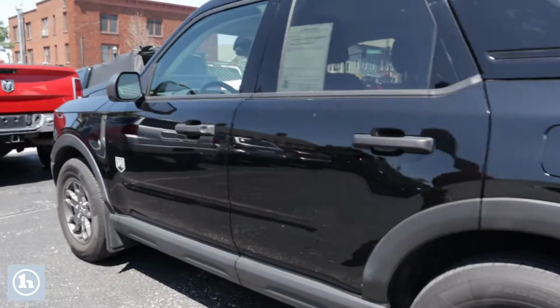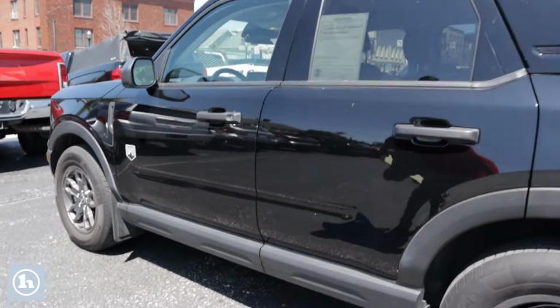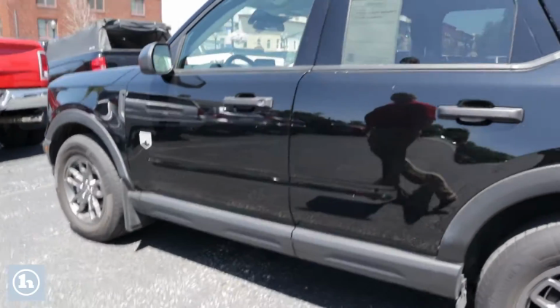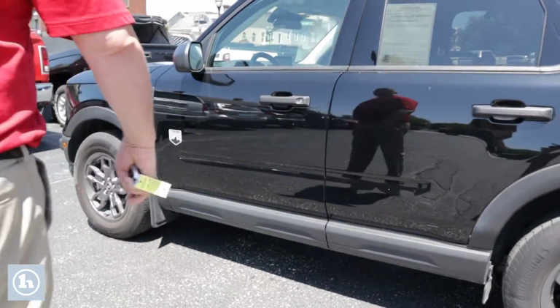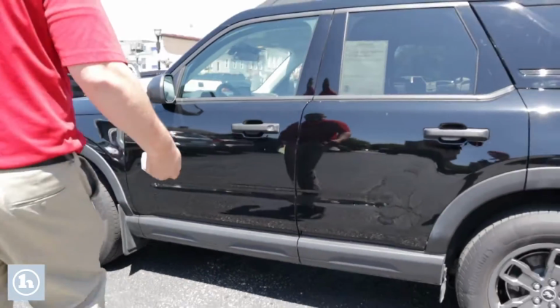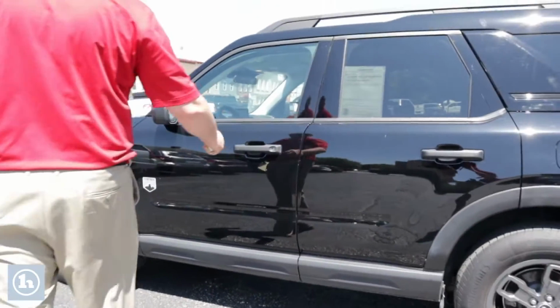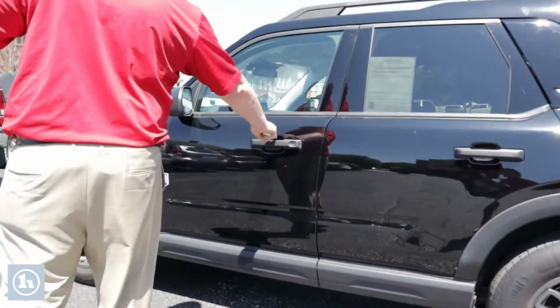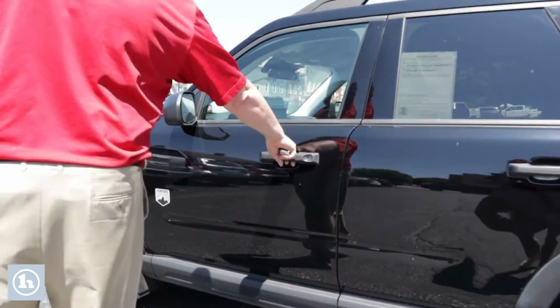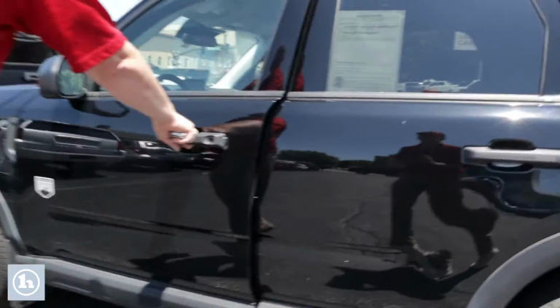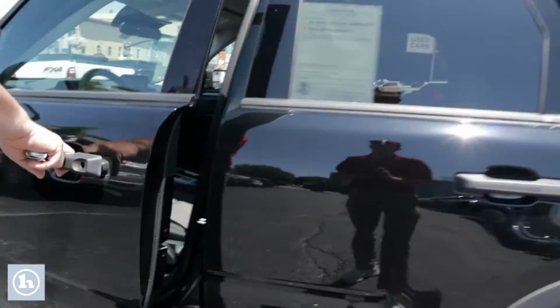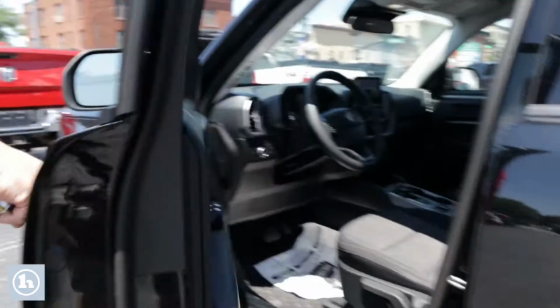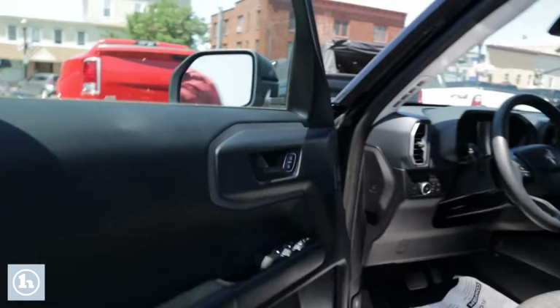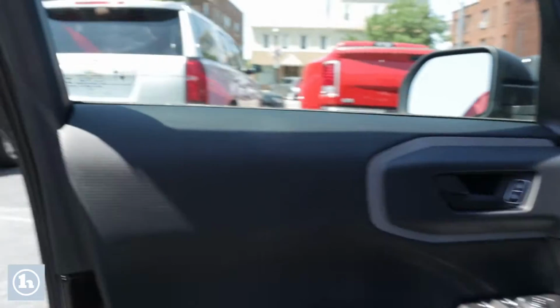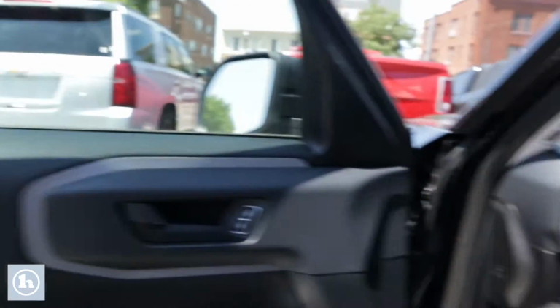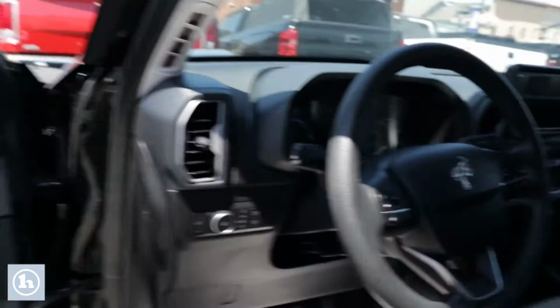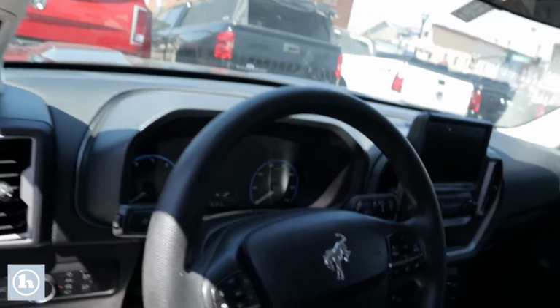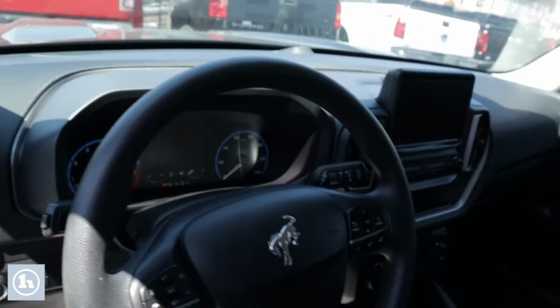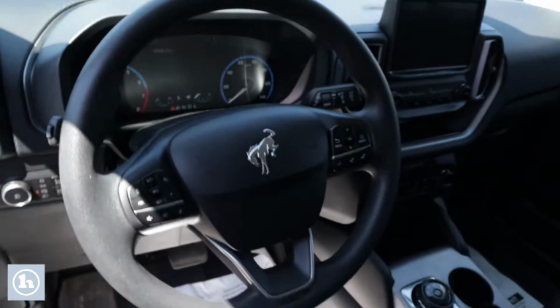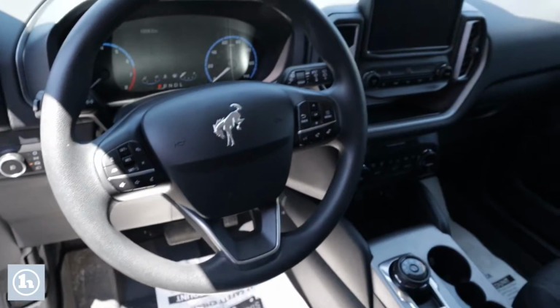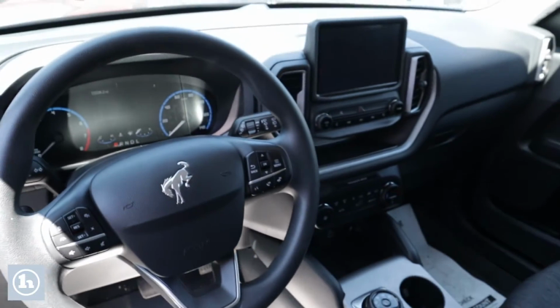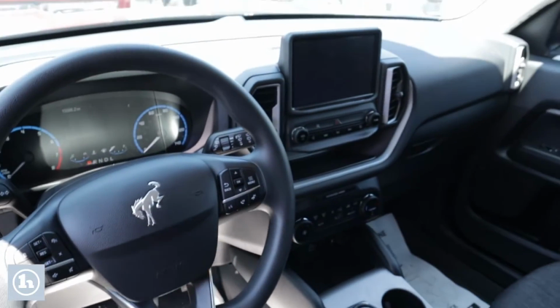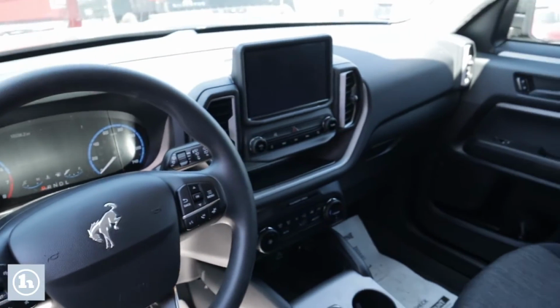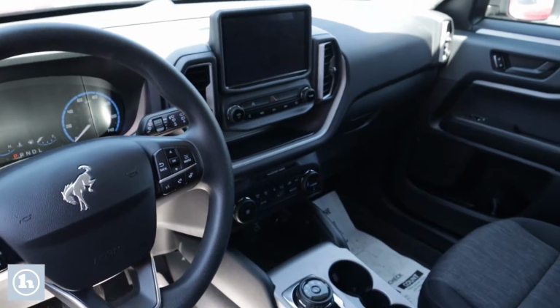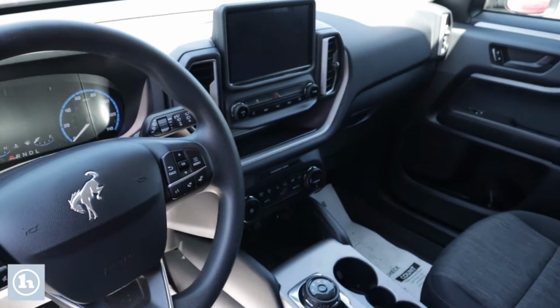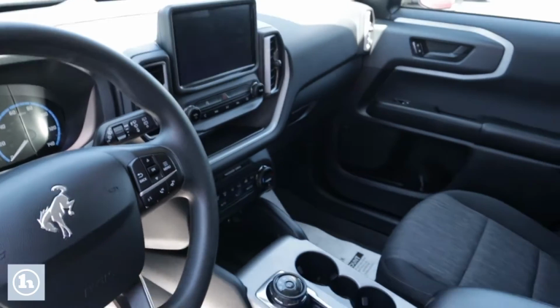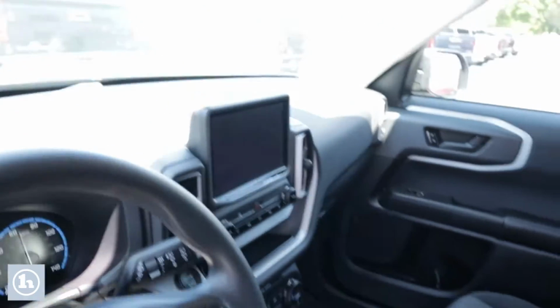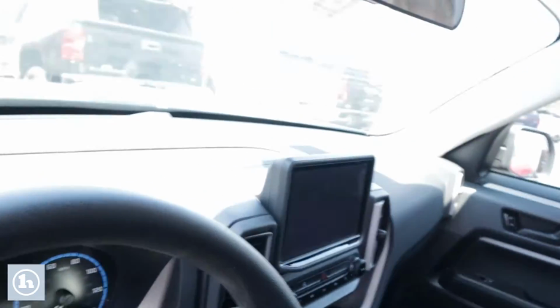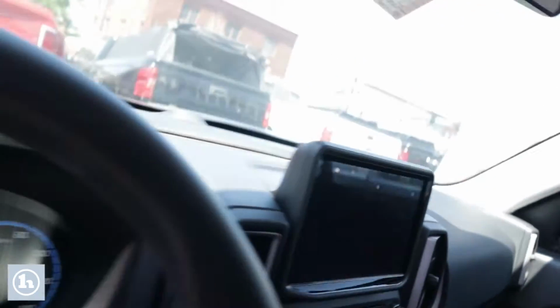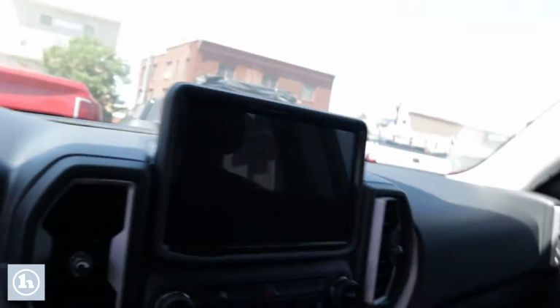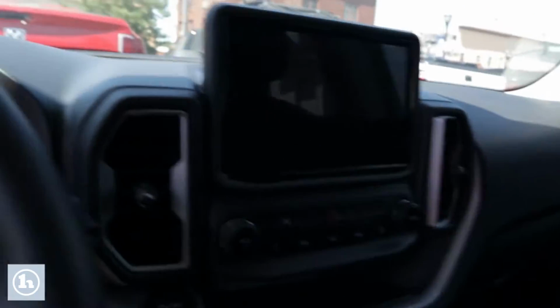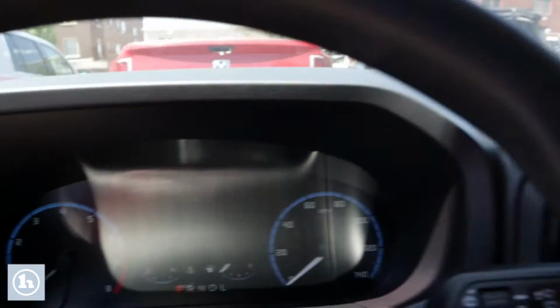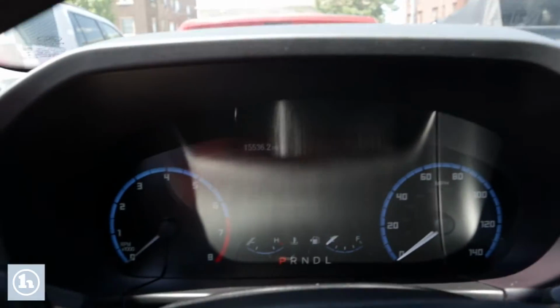It's really nice. You open up the door and look at the inside. This is an automatic four-wheel drive. It has 15,419 miles on it.